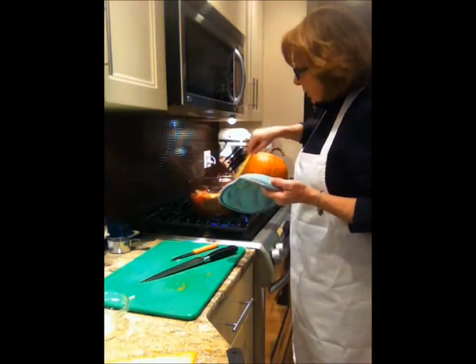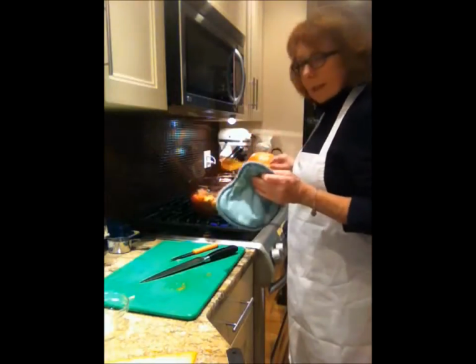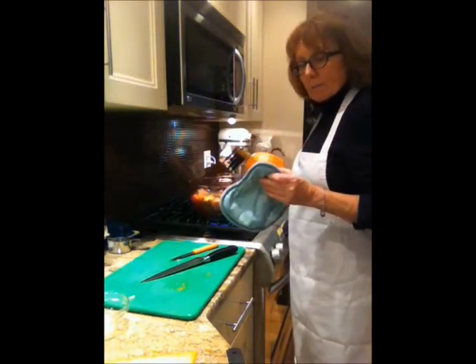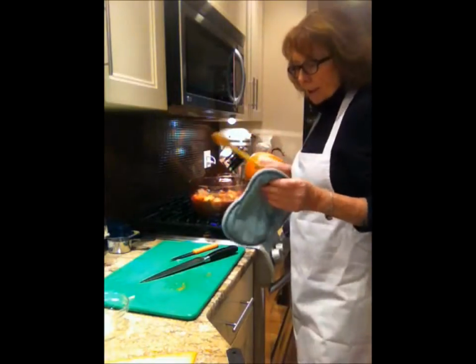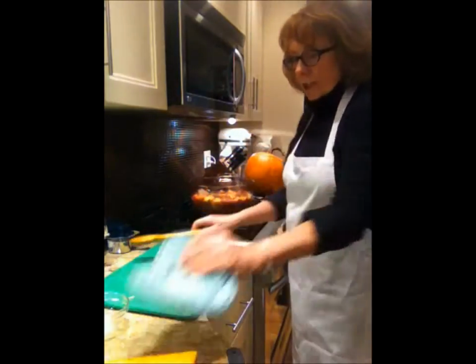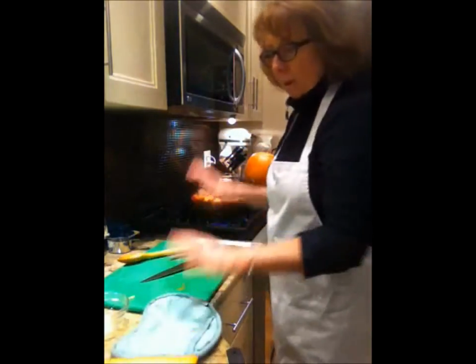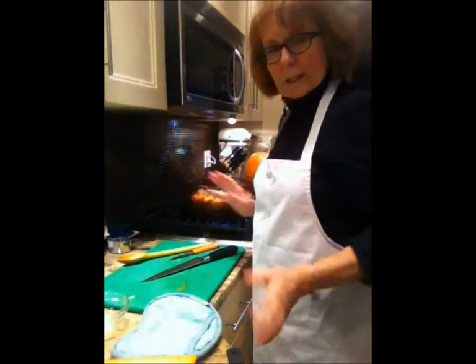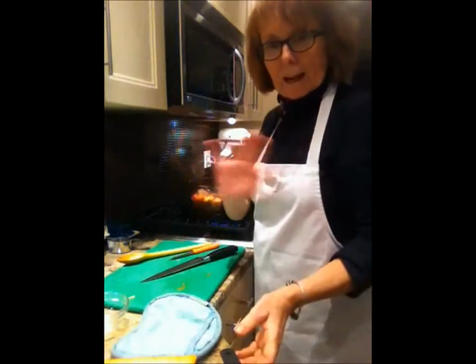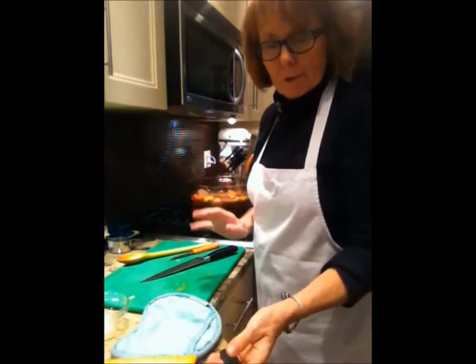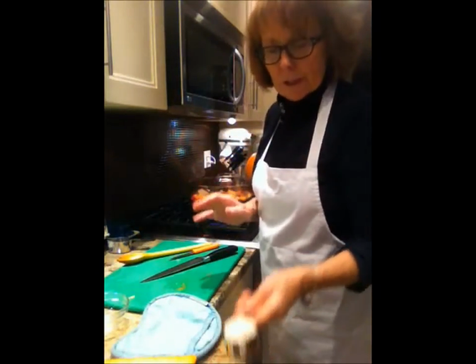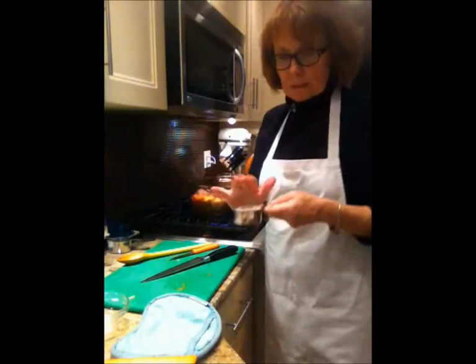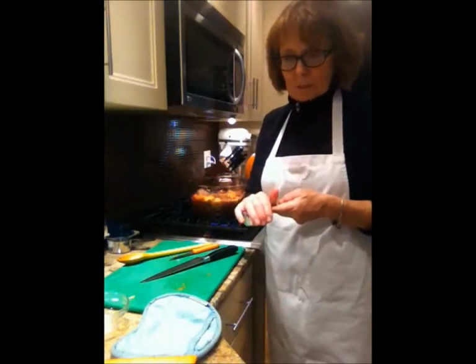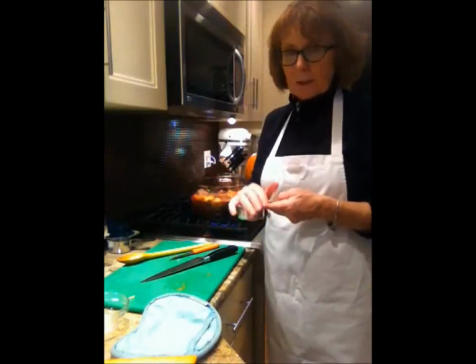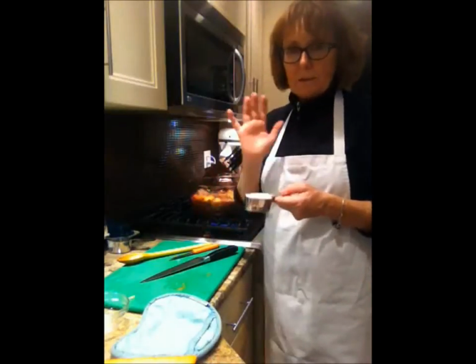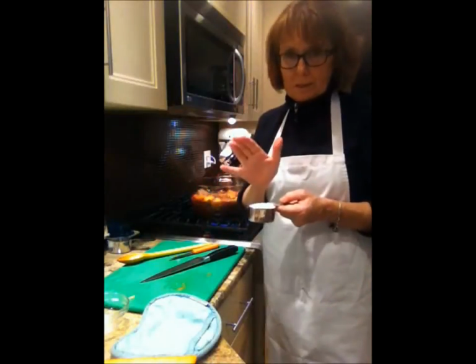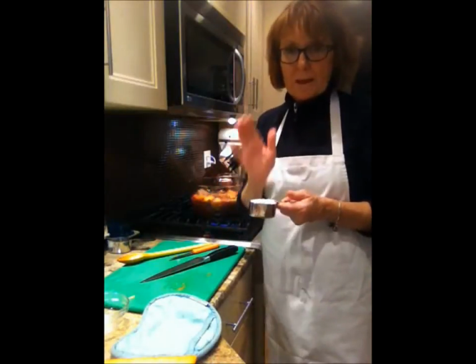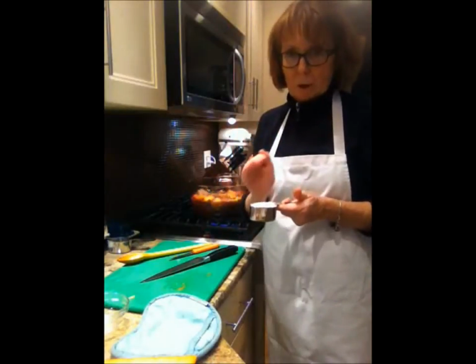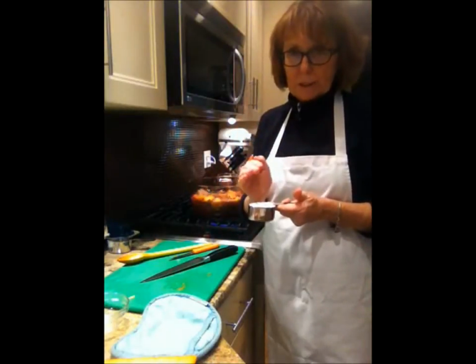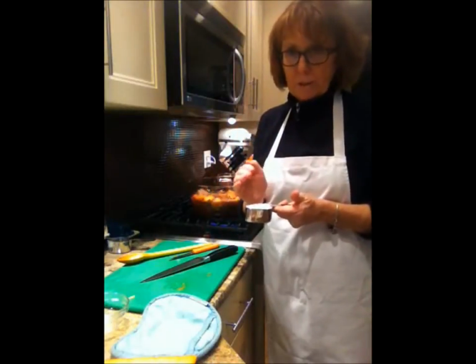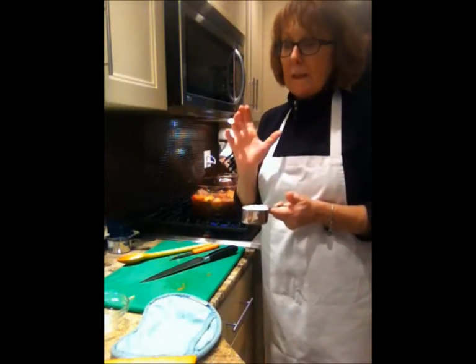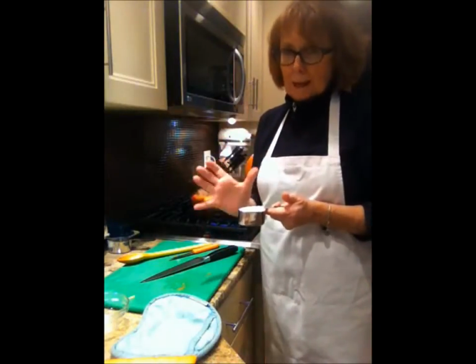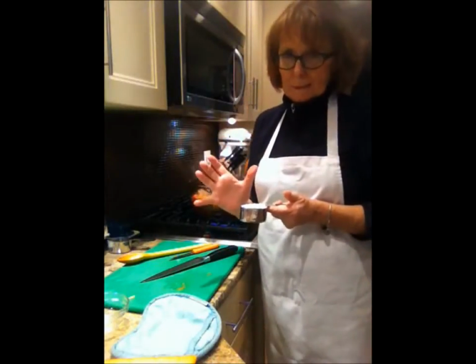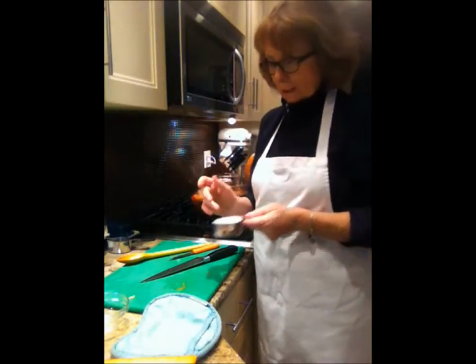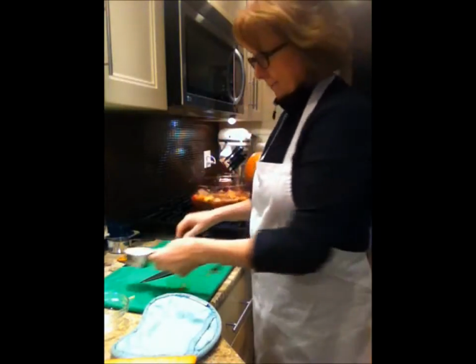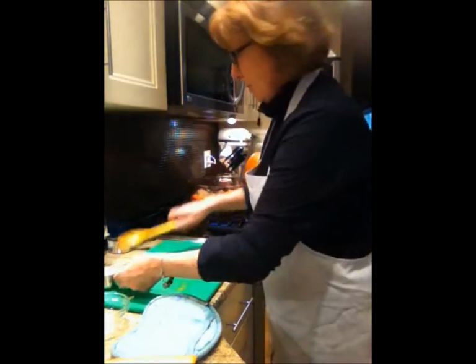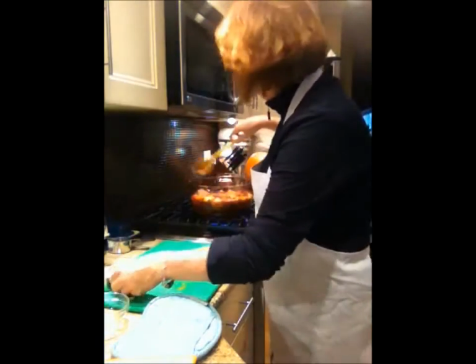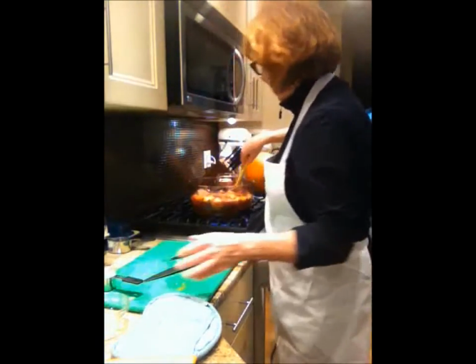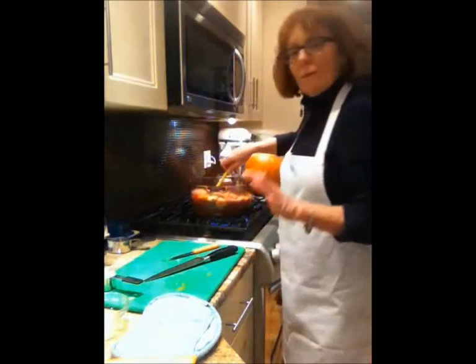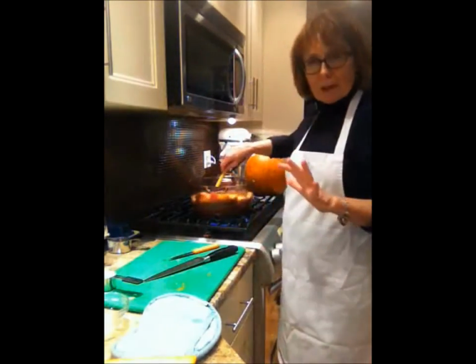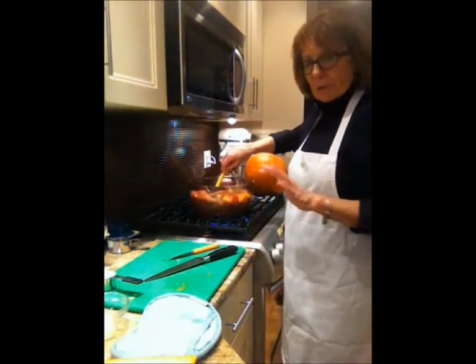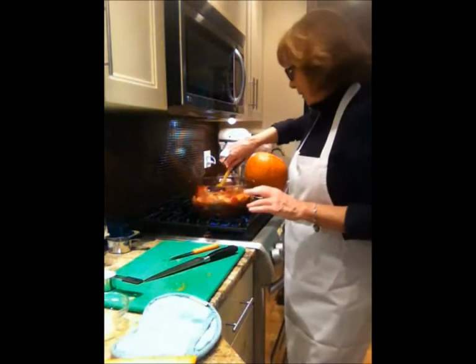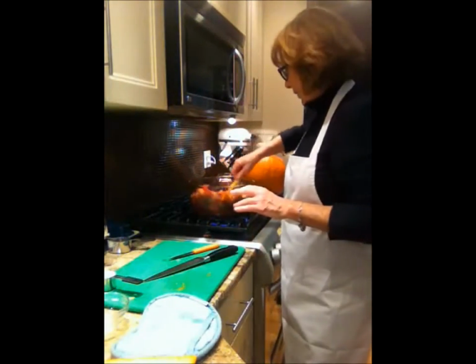I'm not going to add the barley just yet — I'm going to wait until halfway through the cooking time. Here's my barley, and trust me, barley in stew is absolutely delicious. So we're just going to wait for the vegetables to cook now.